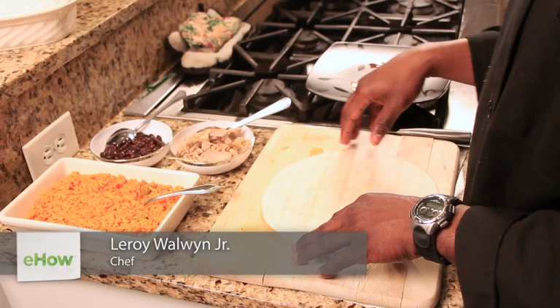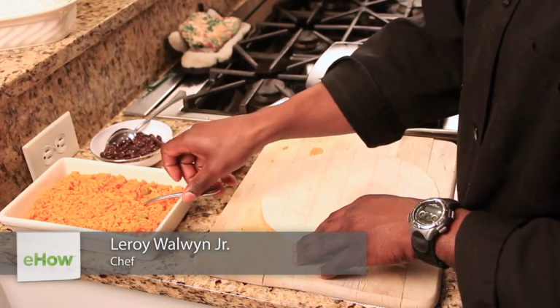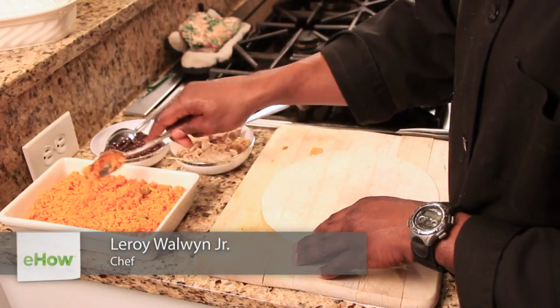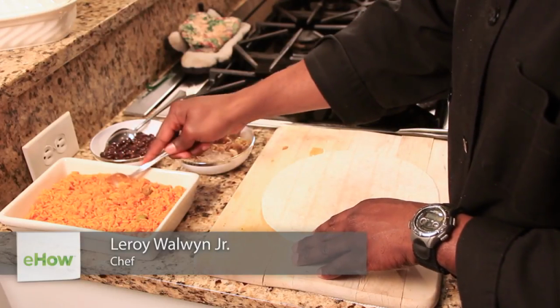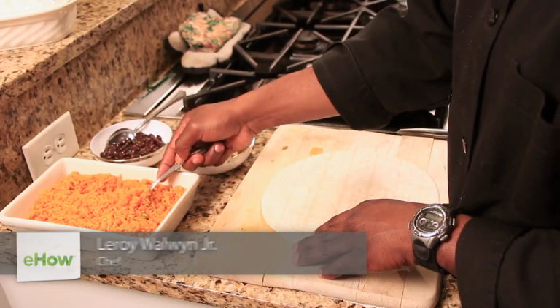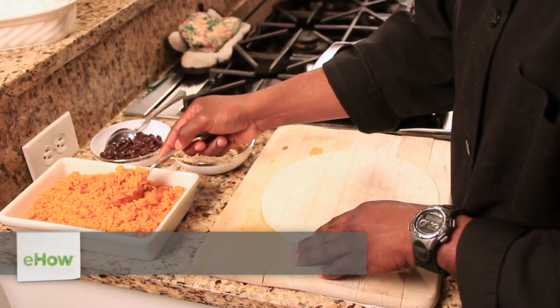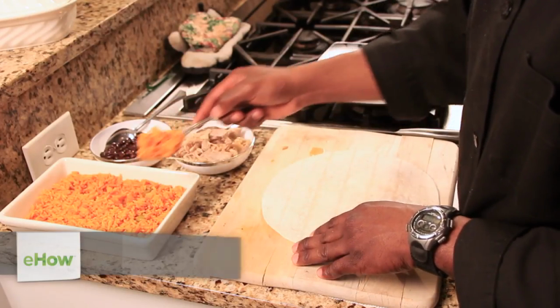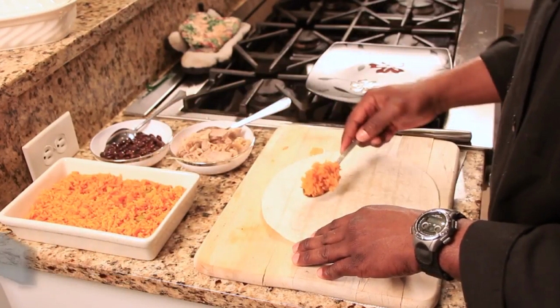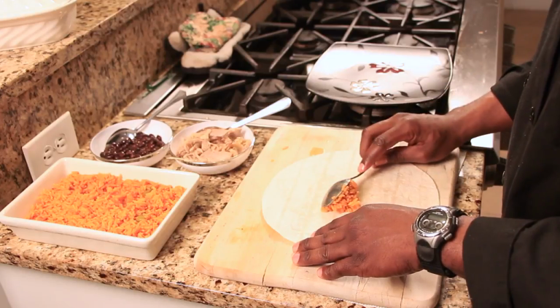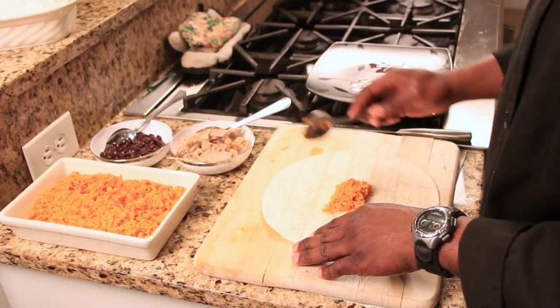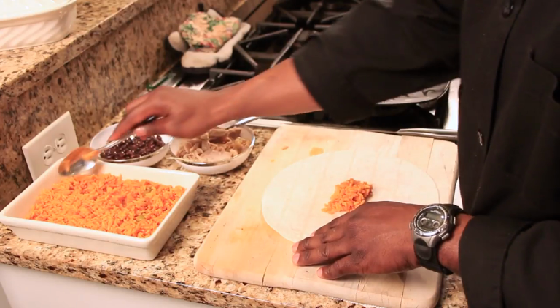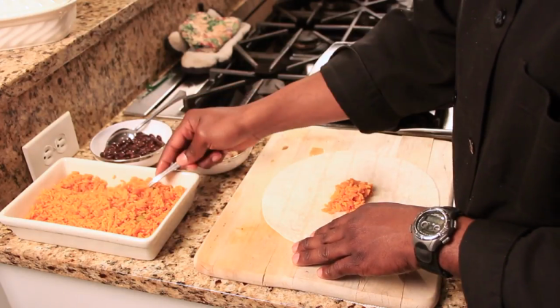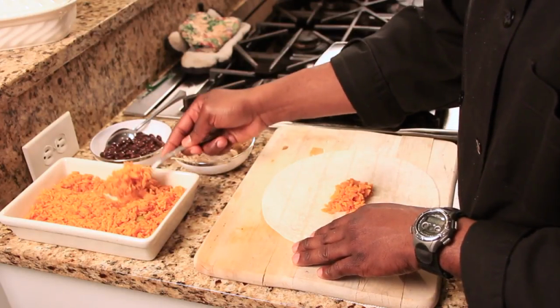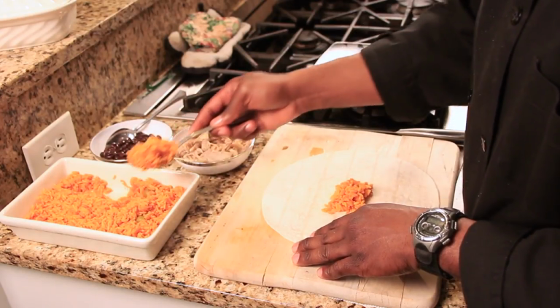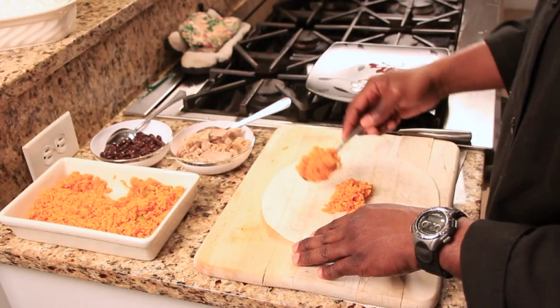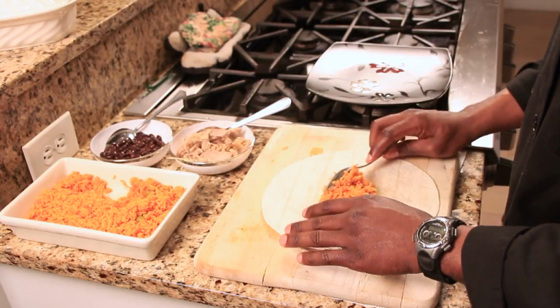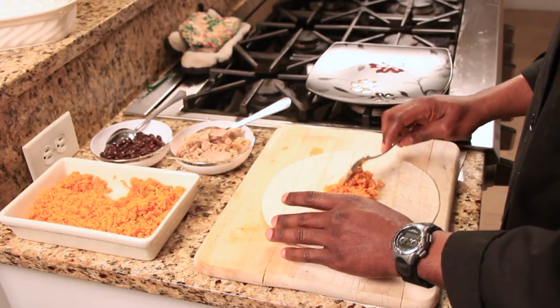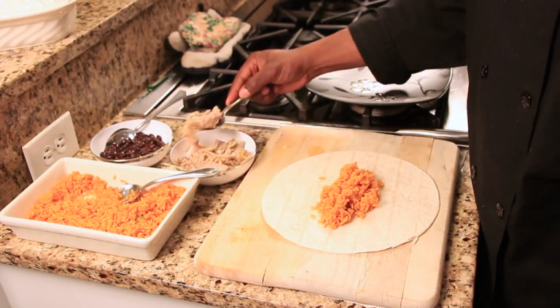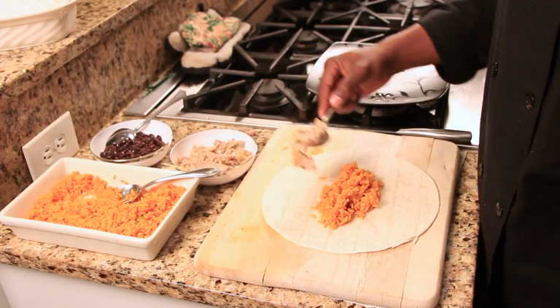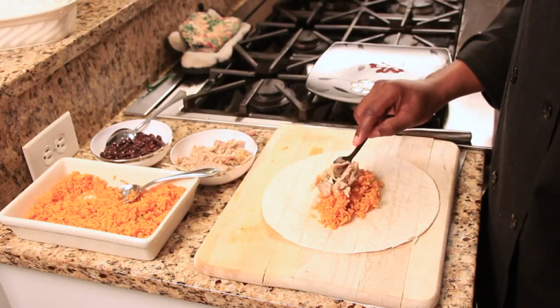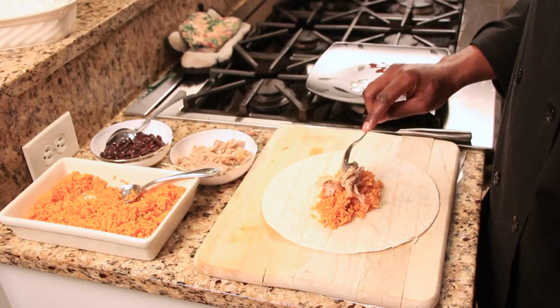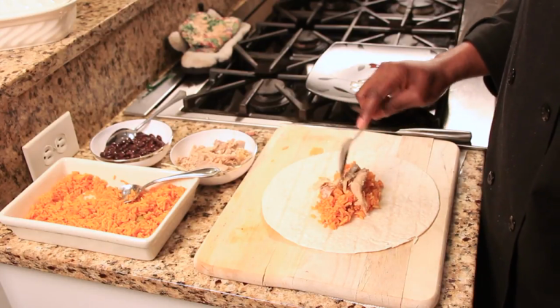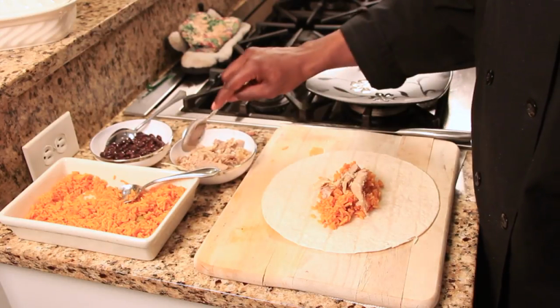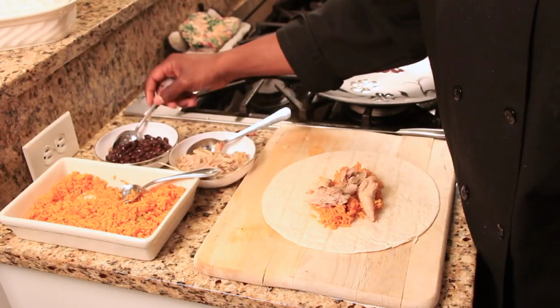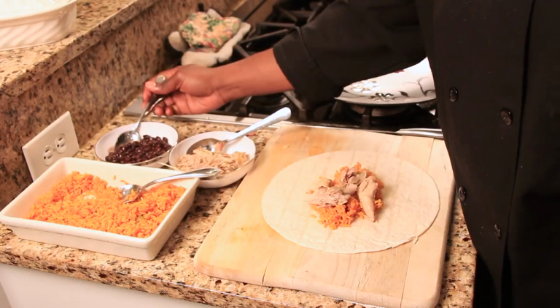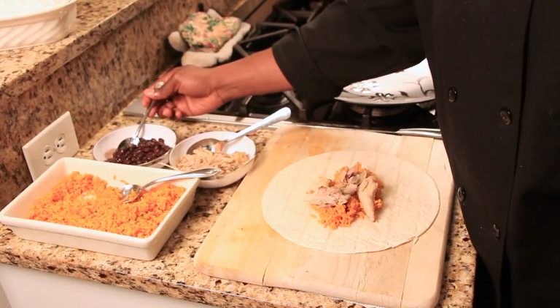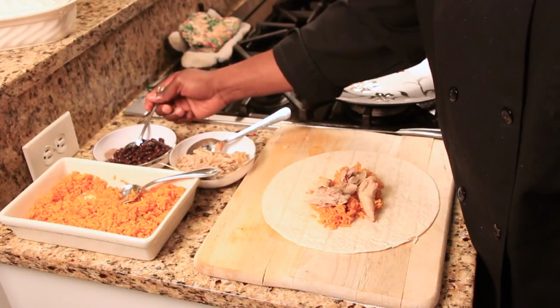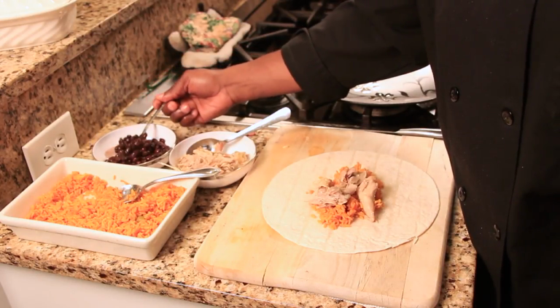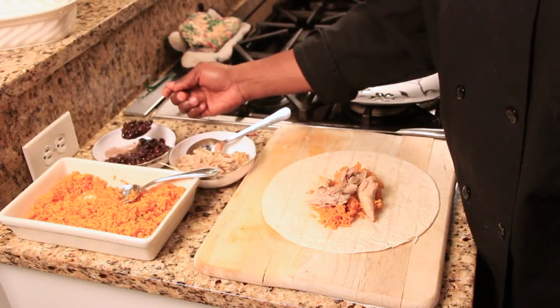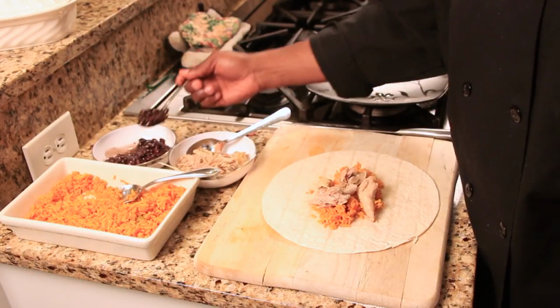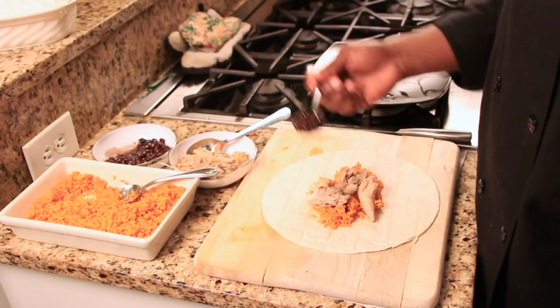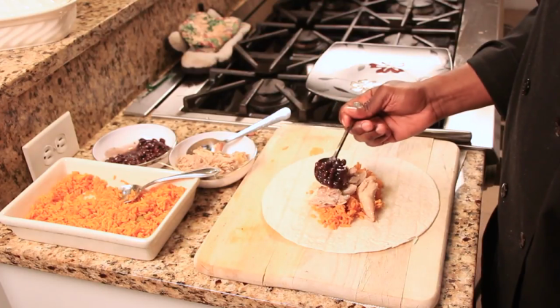First, let's put down our Spanish rice. Then we're going to add our chicken. And we're going to top this off with black beans. Now, you don't want to stuff your burrito too much because it's going to make it too difficult to roll.